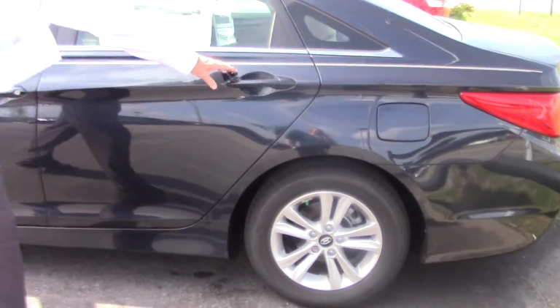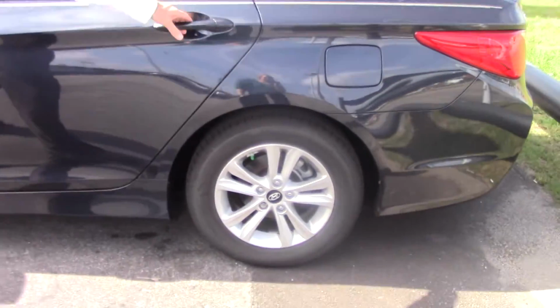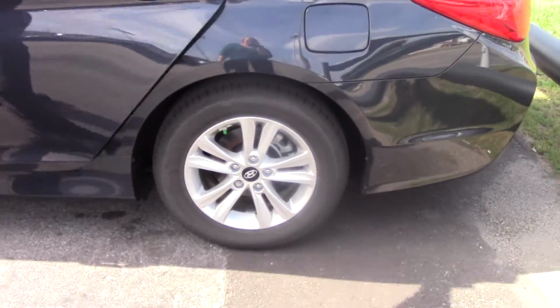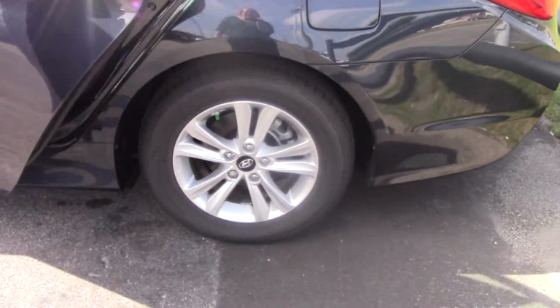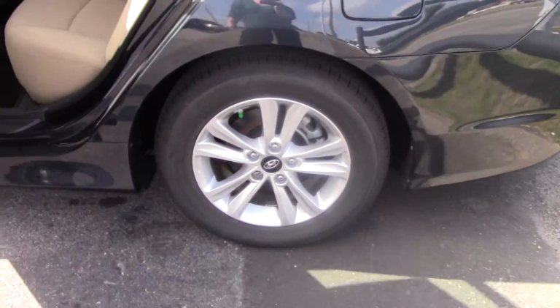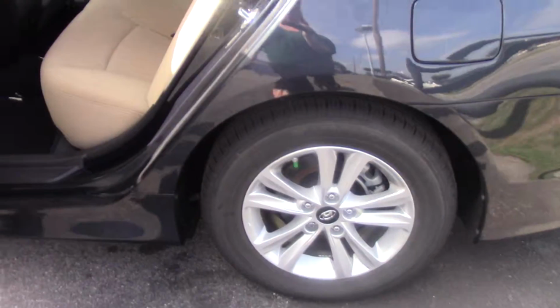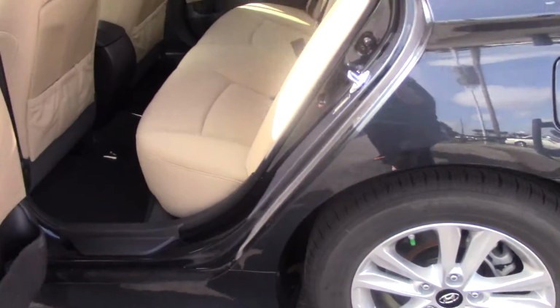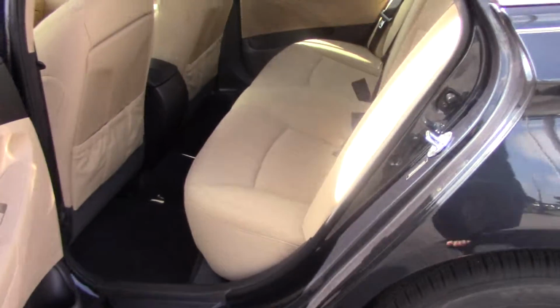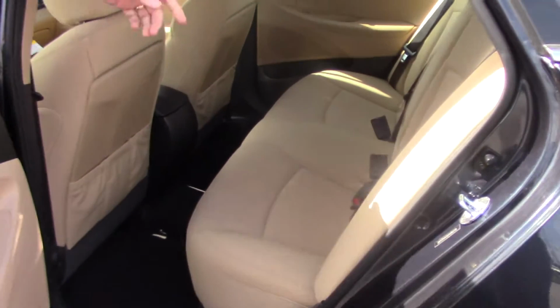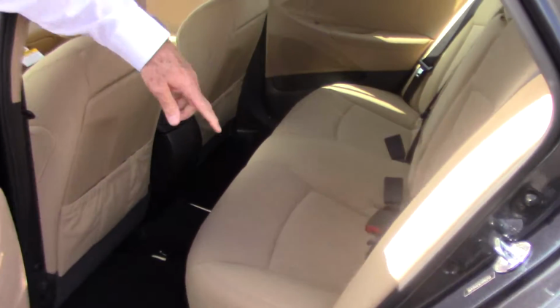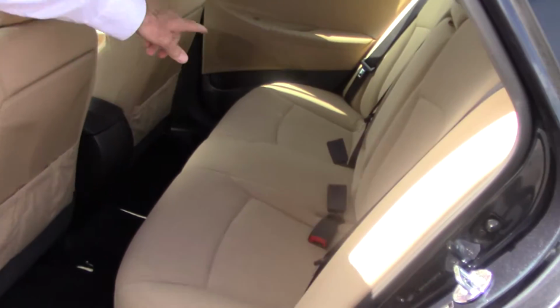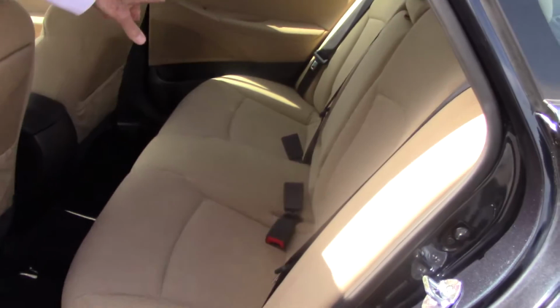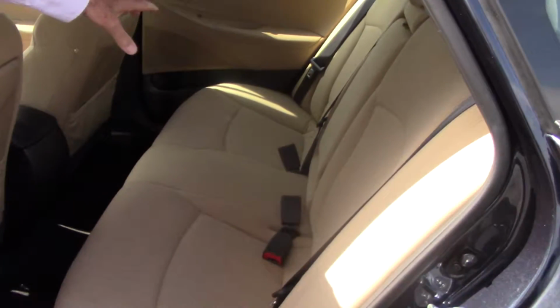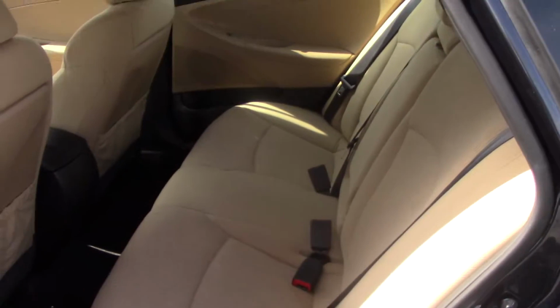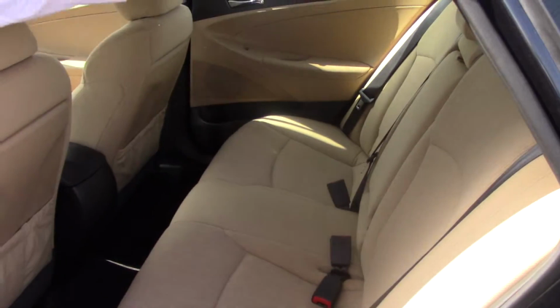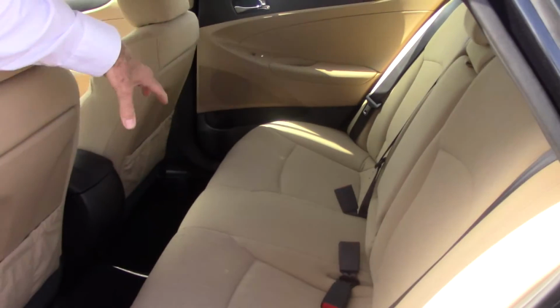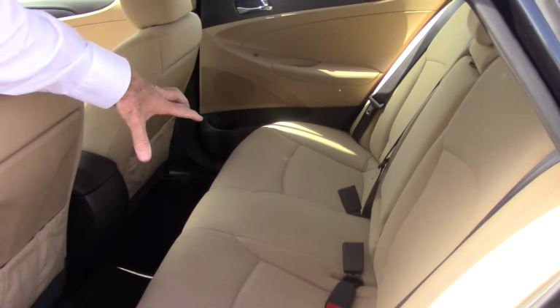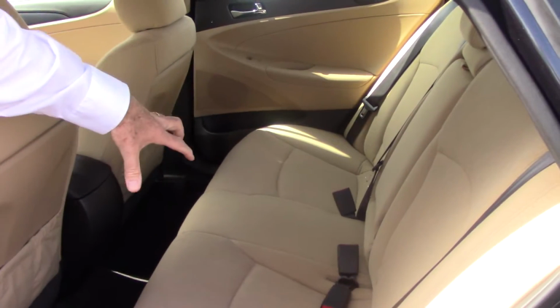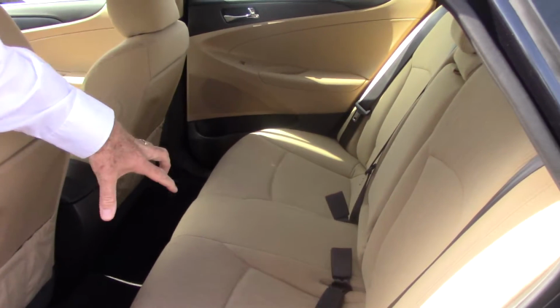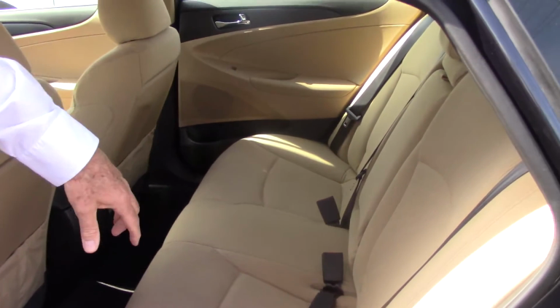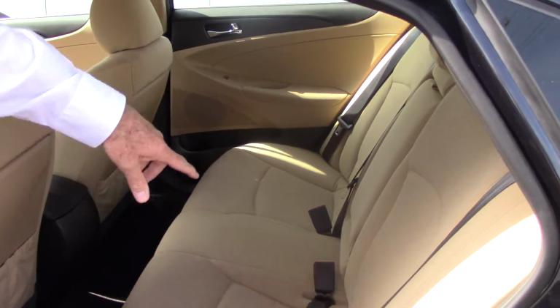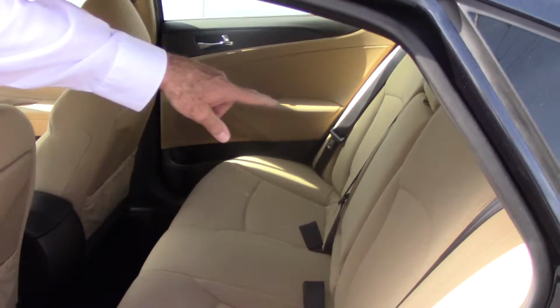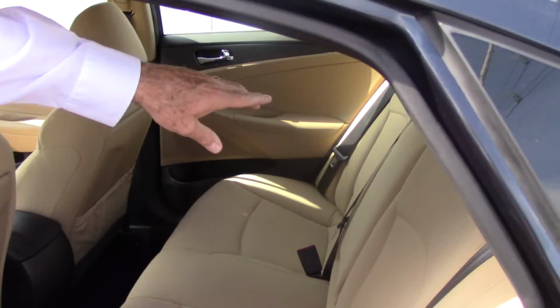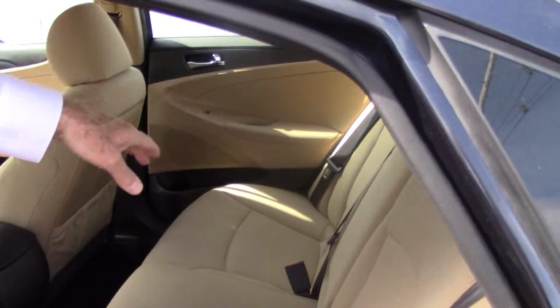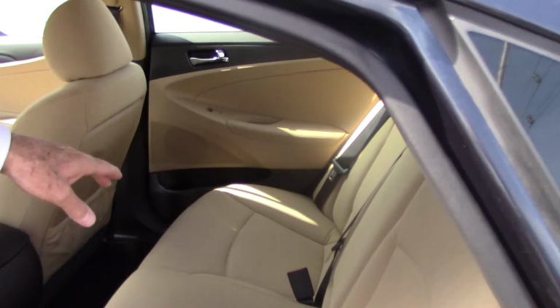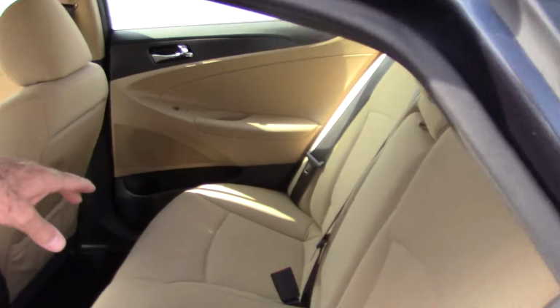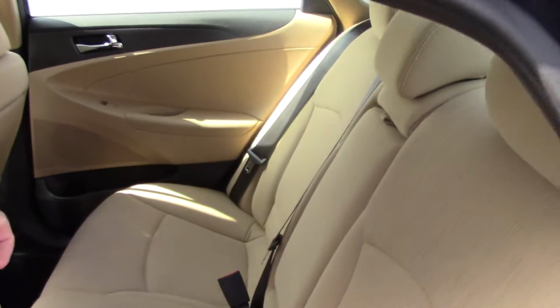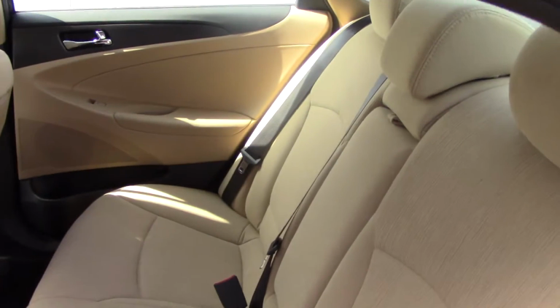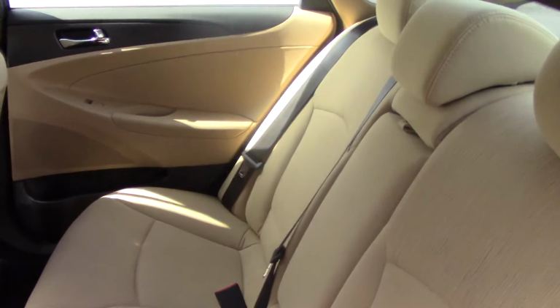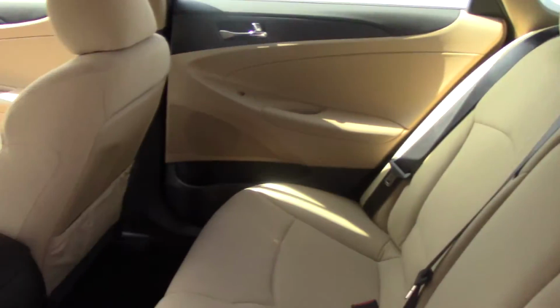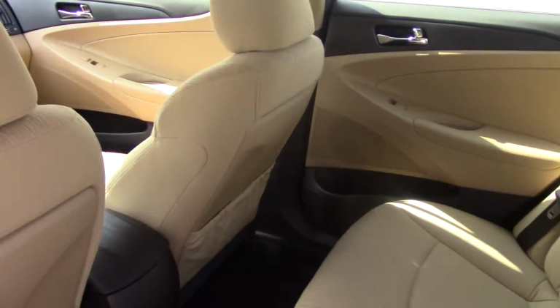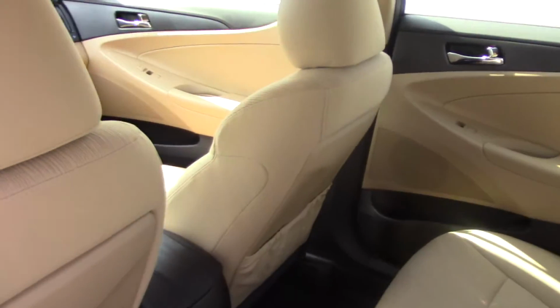If you'll look inside, you have plenty of legroom and headroom in the back seat. Your center console will fold down and it has cup holders.